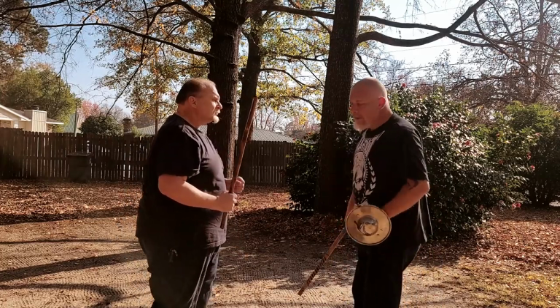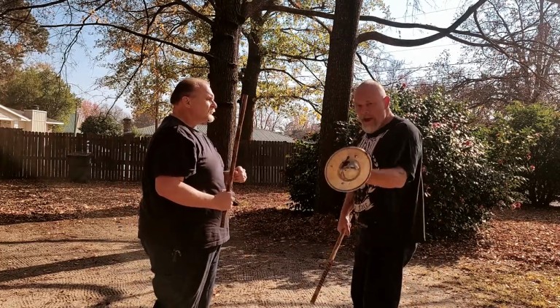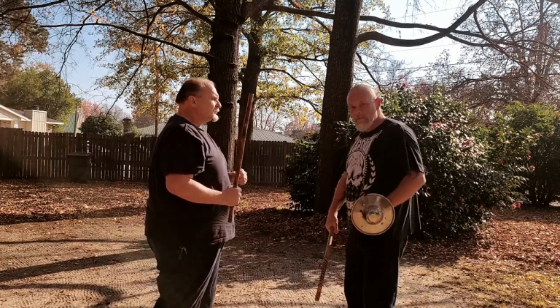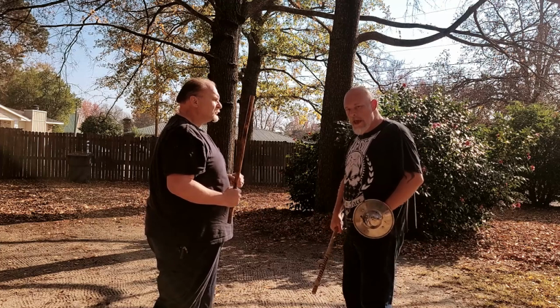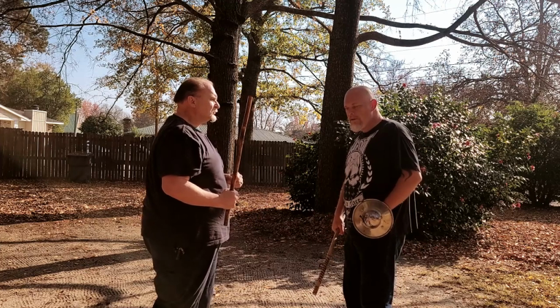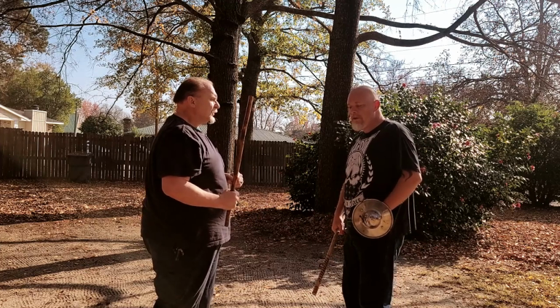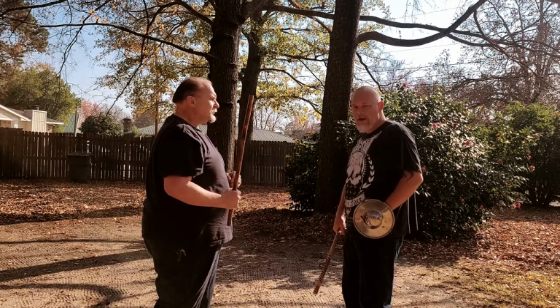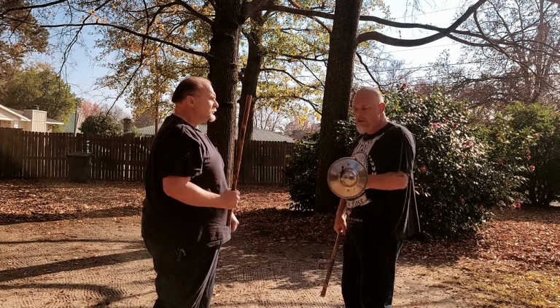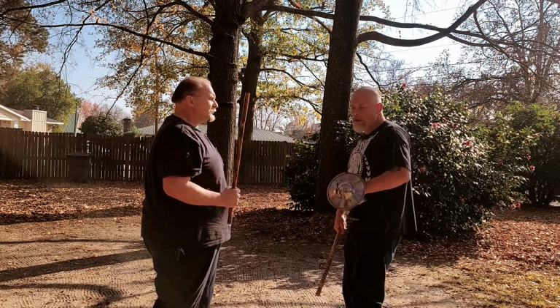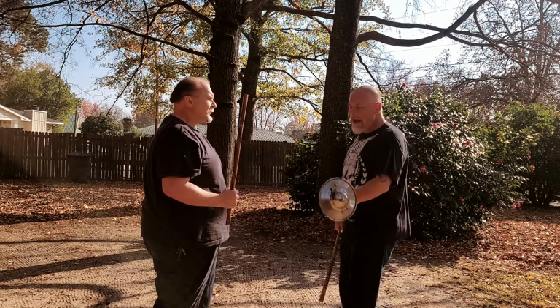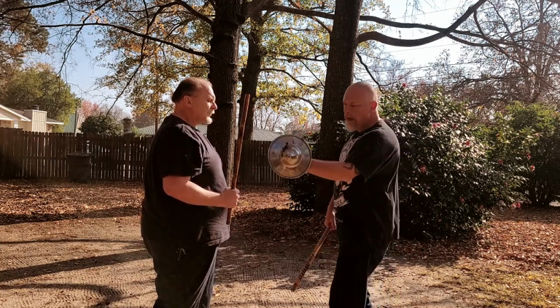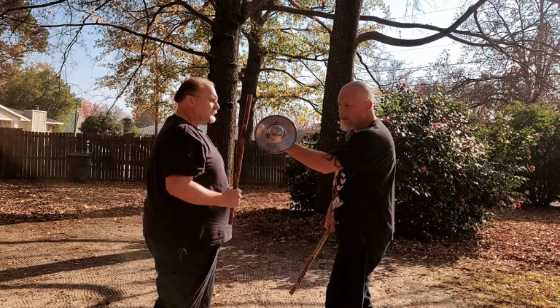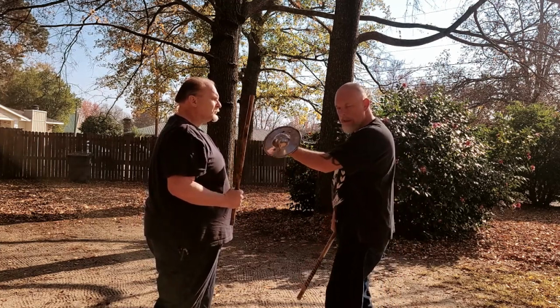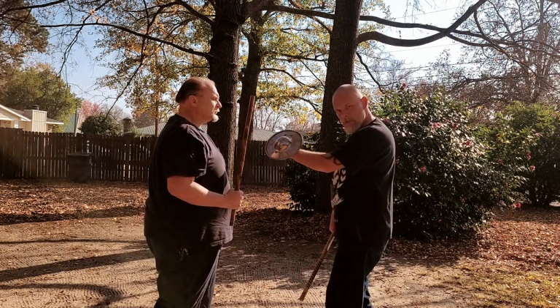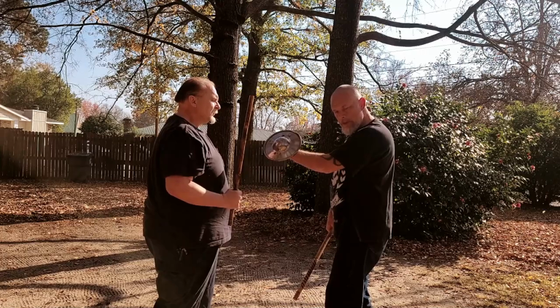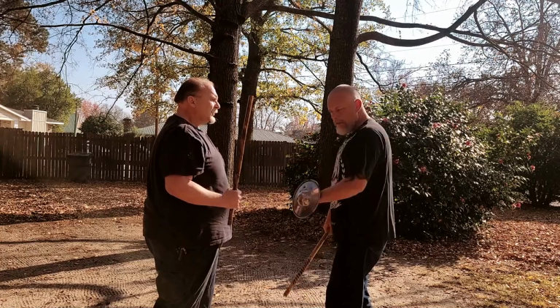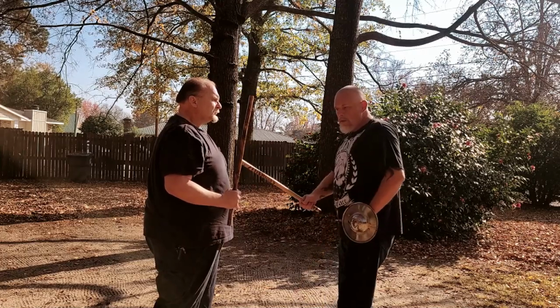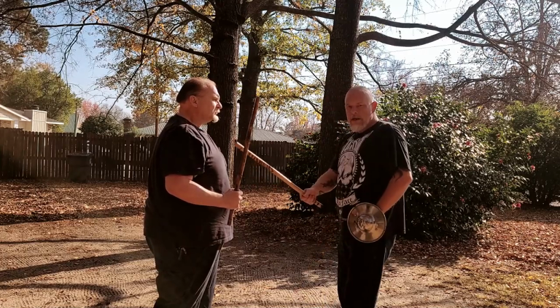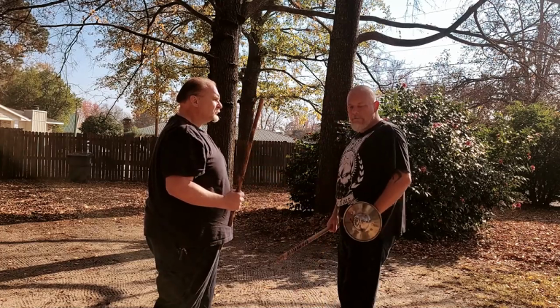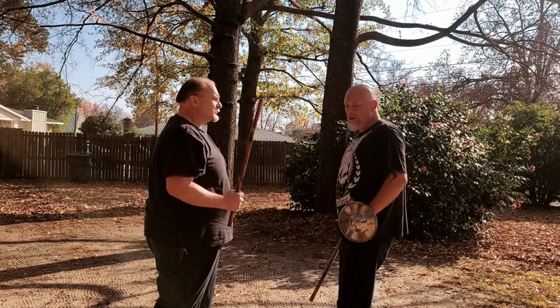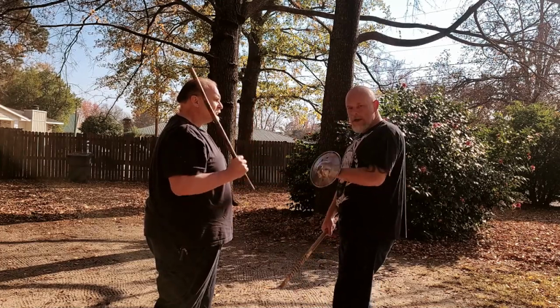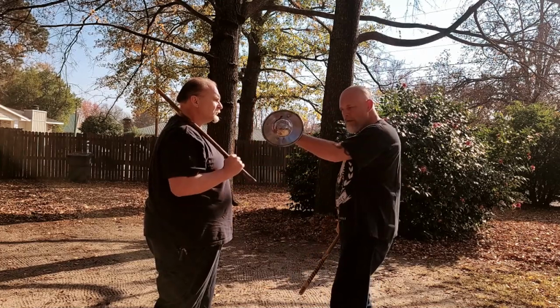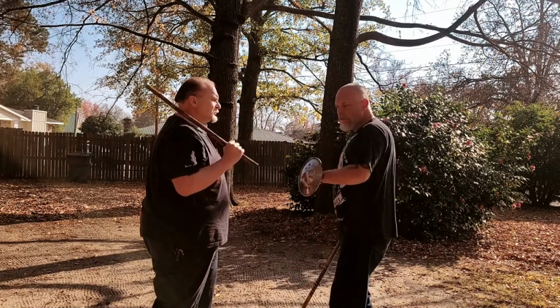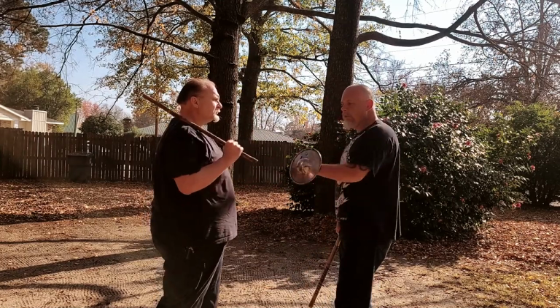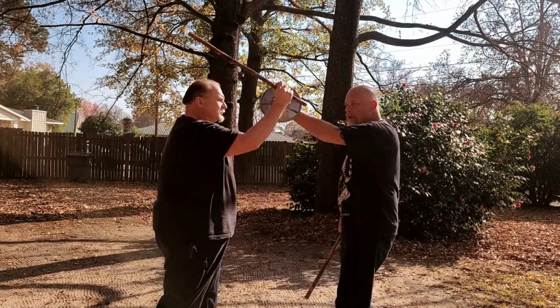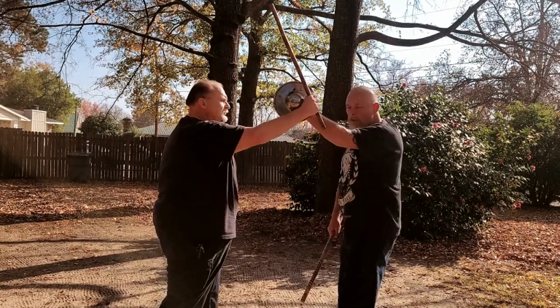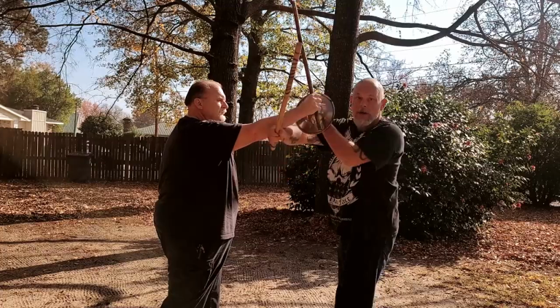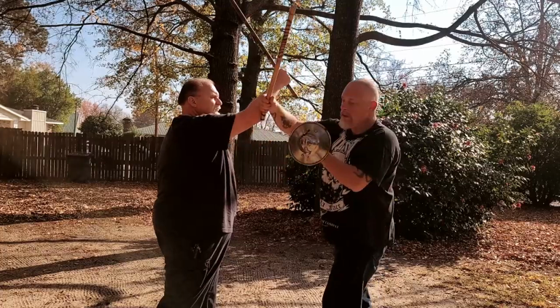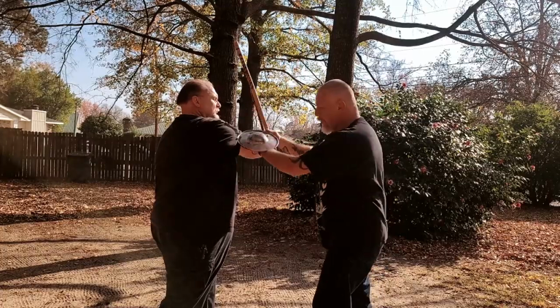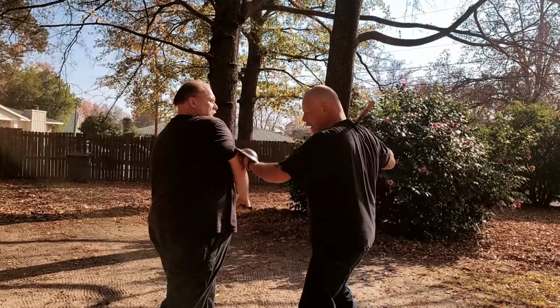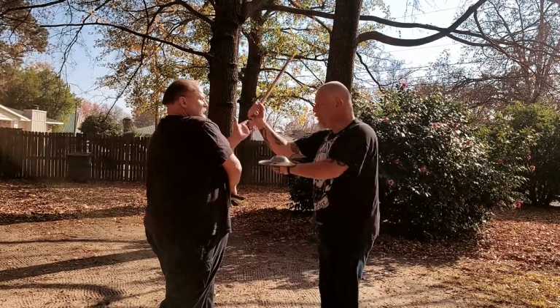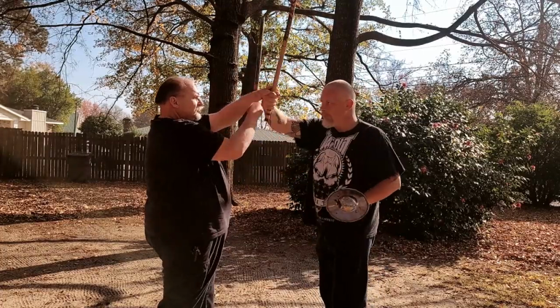The exact same thing happens except instead of catching it on the outside like we do when we're empty-handed, we're going to catch that first strike on the inside of his arm. We're going to go here, here, here, here, and strike.